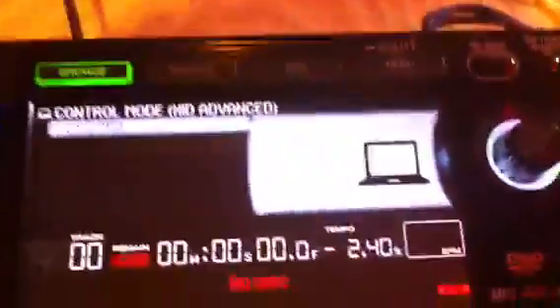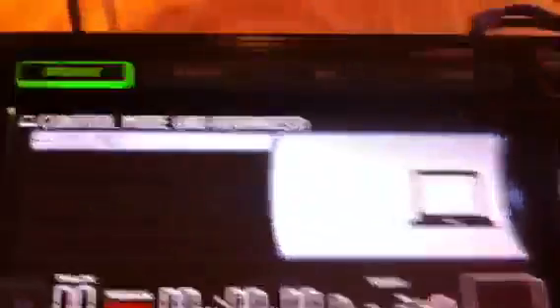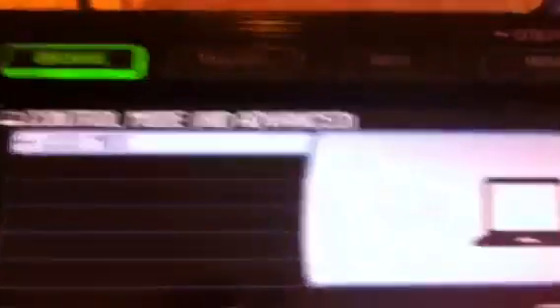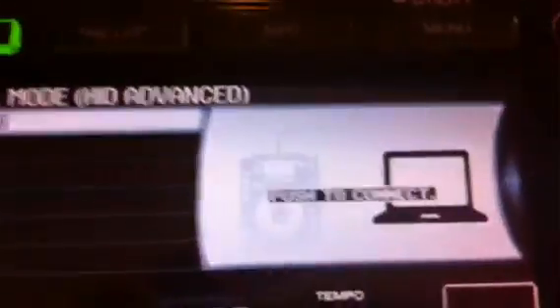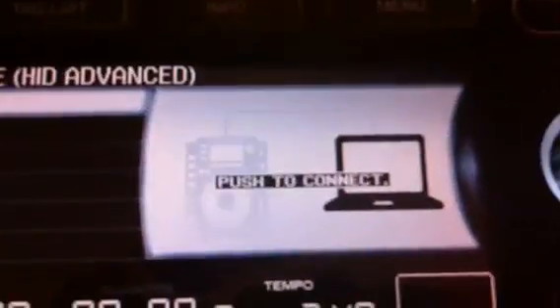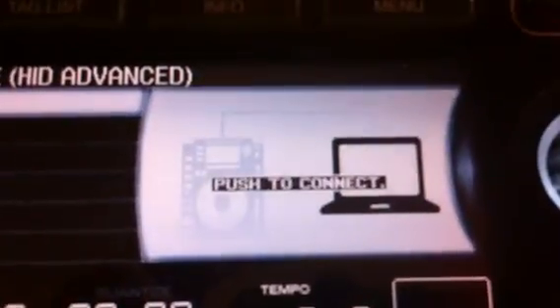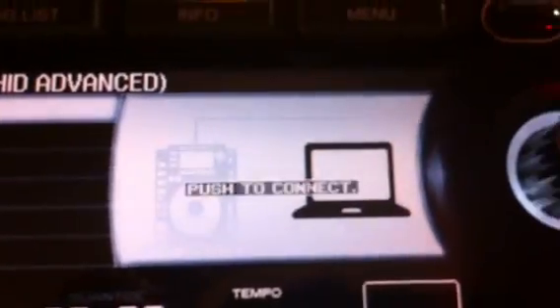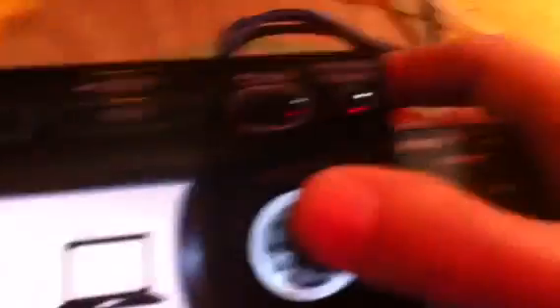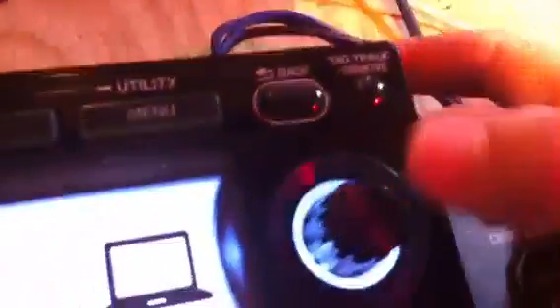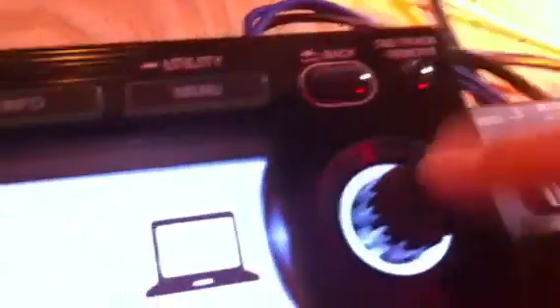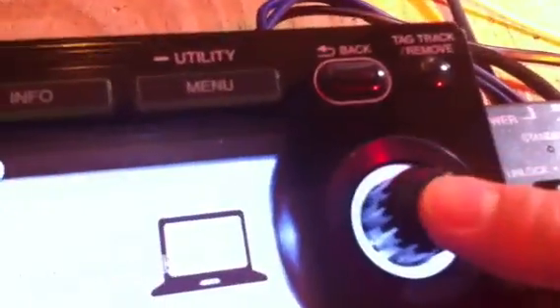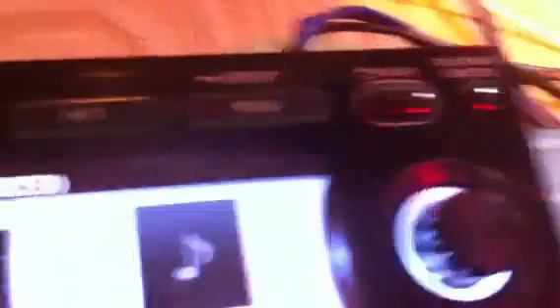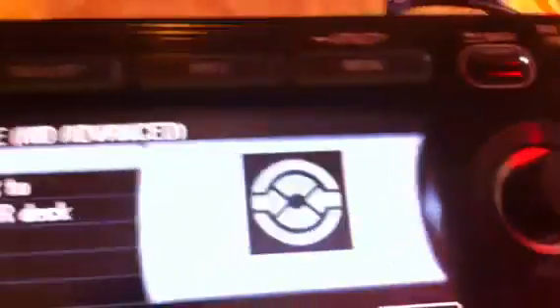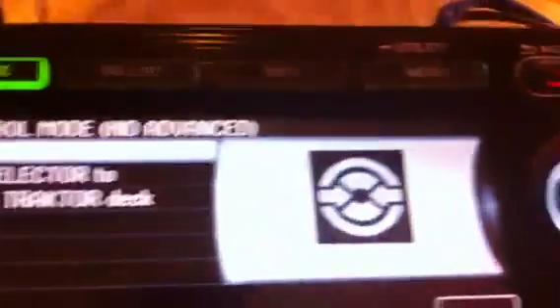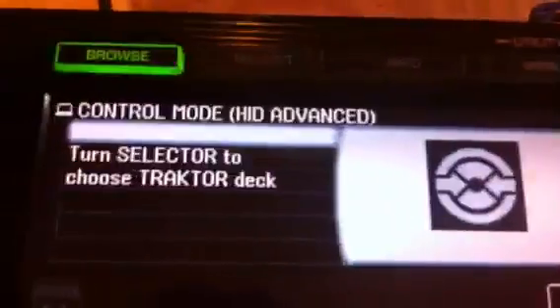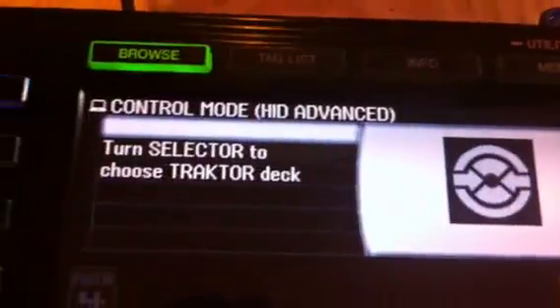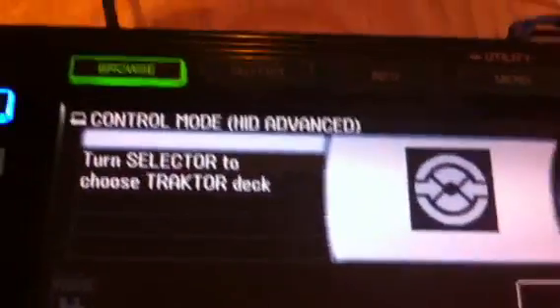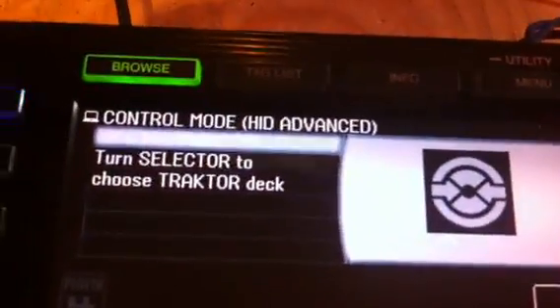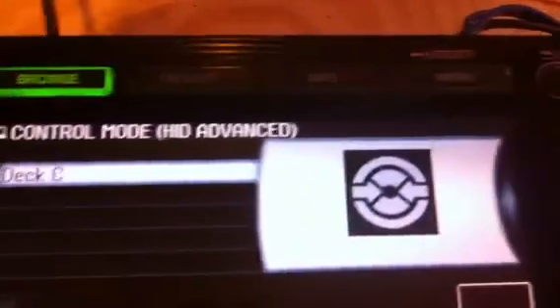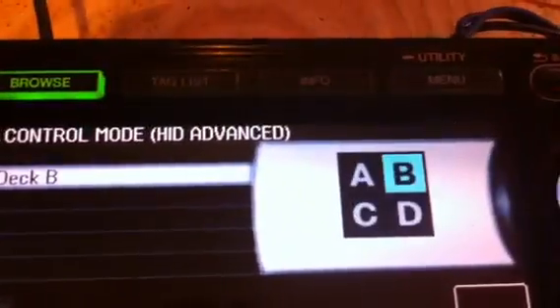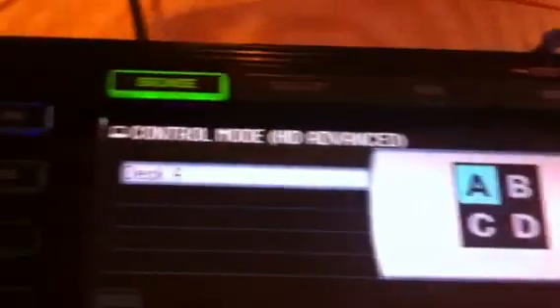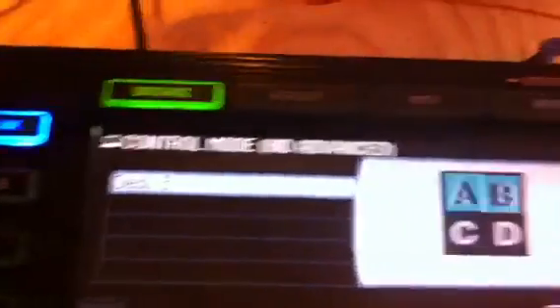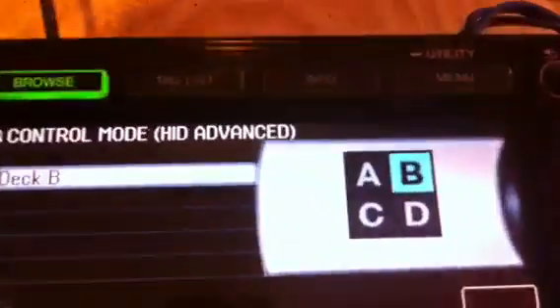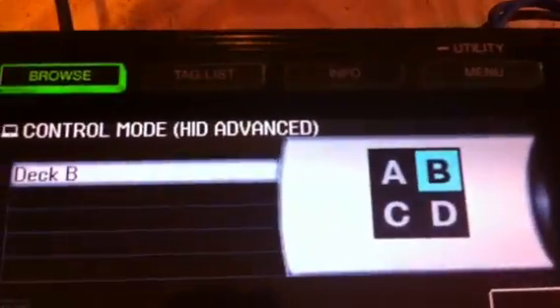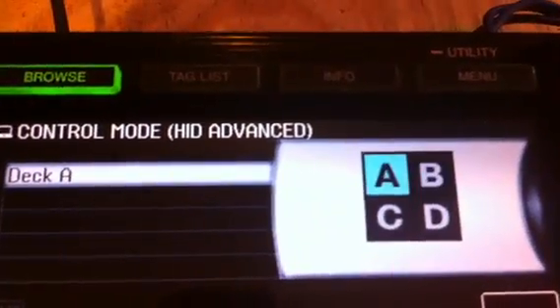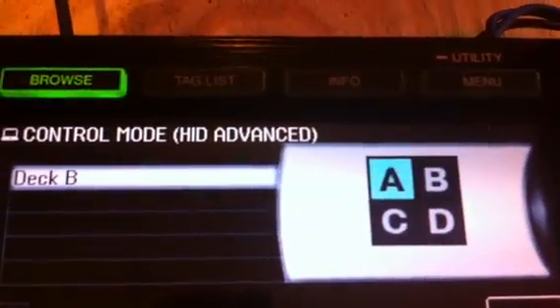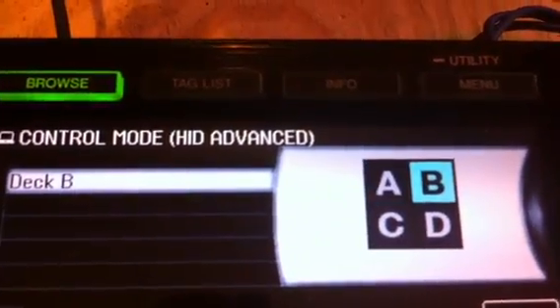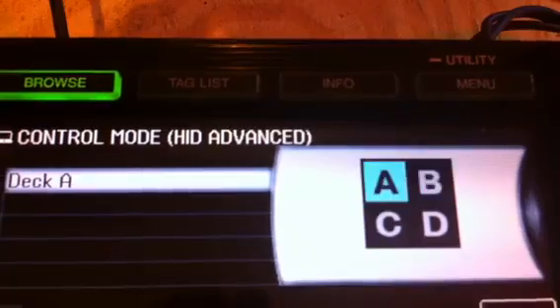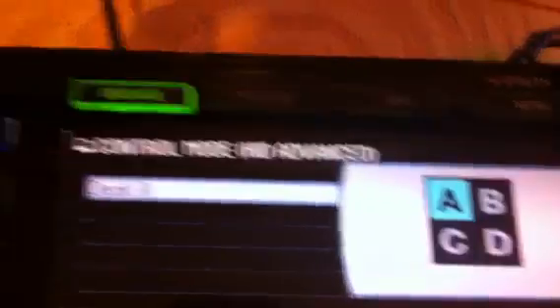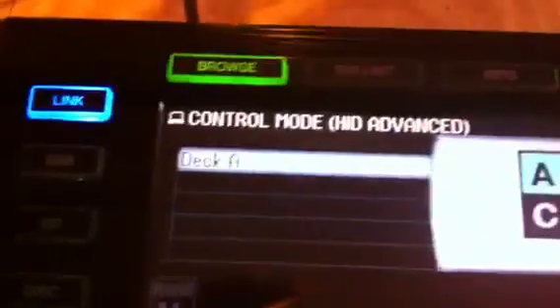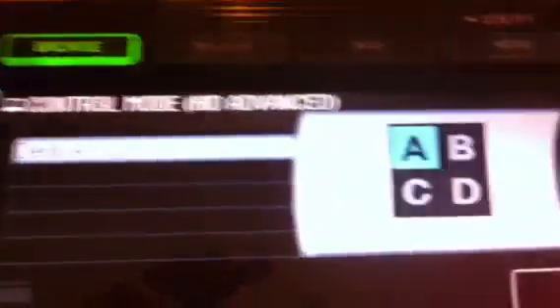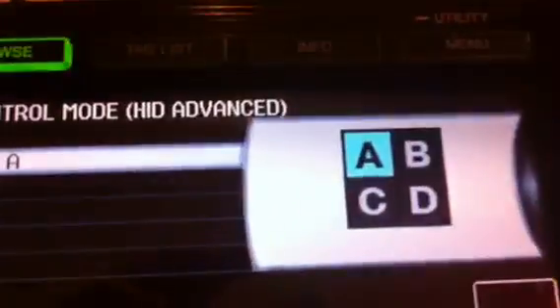And you'll get this, asking you to push — that's the button you need to push. Turn the control knob, select the deck you want, deck A, push again.